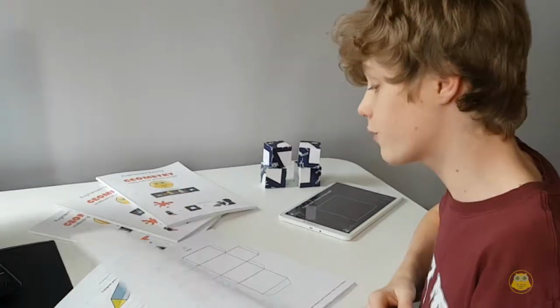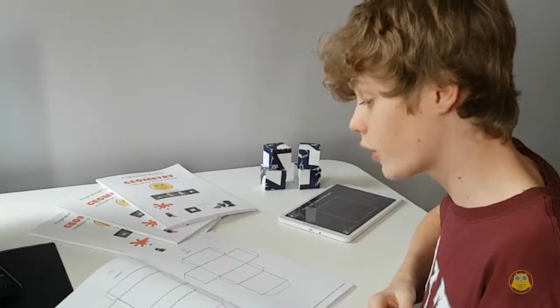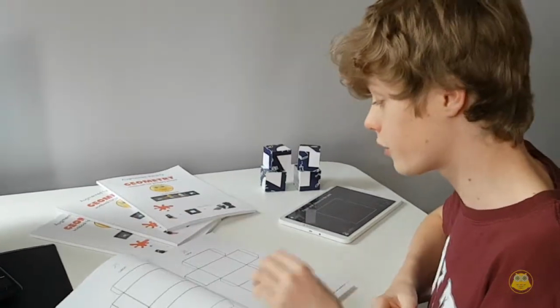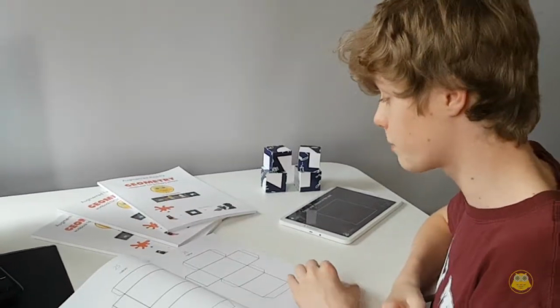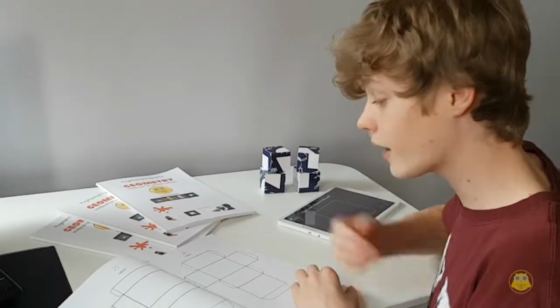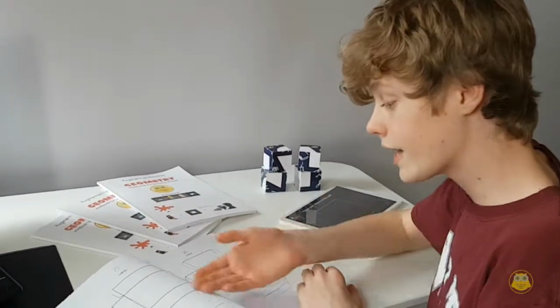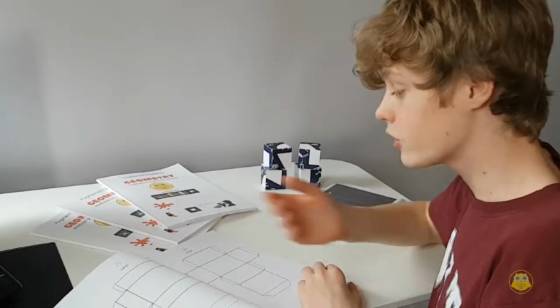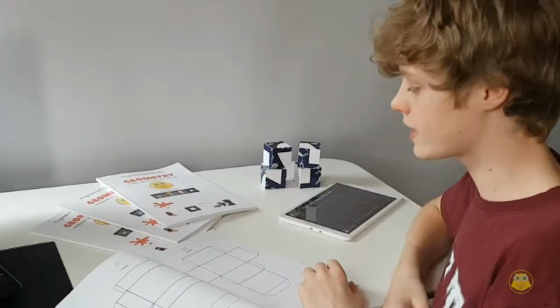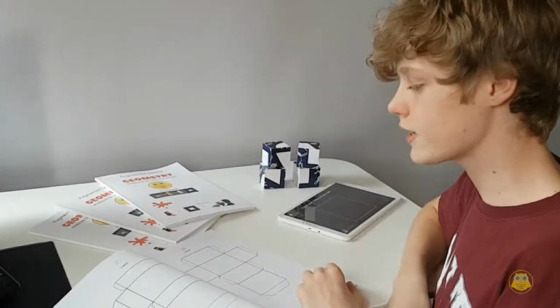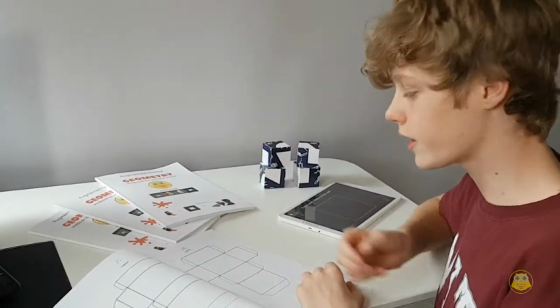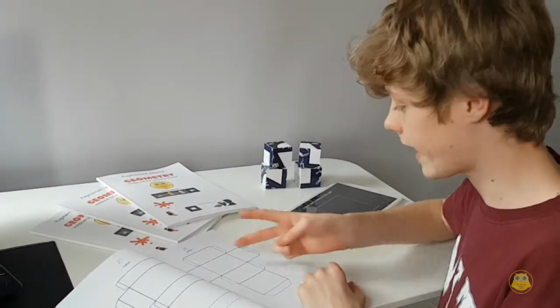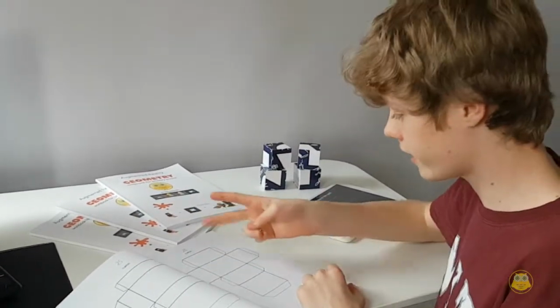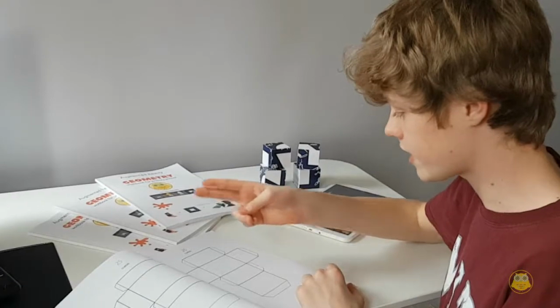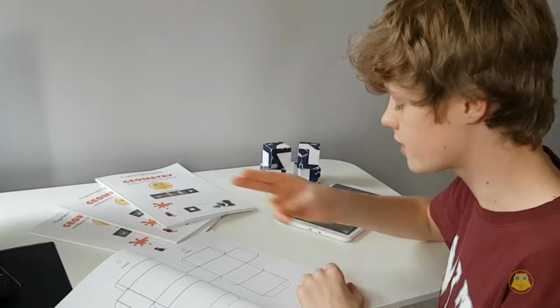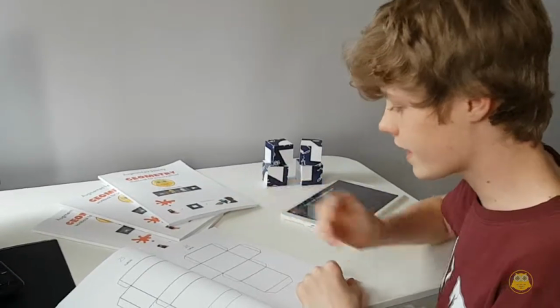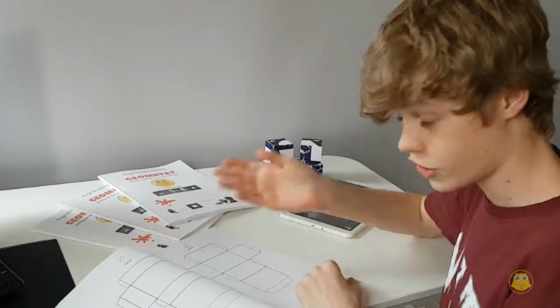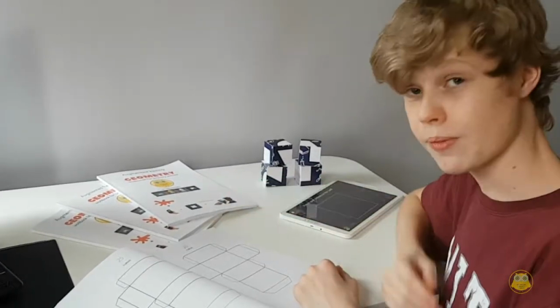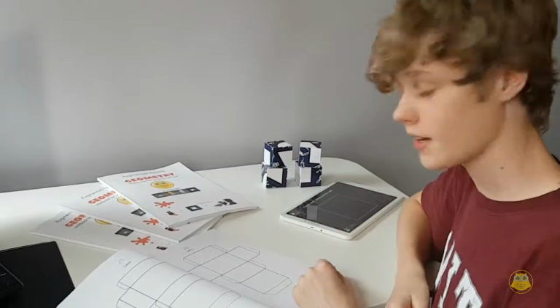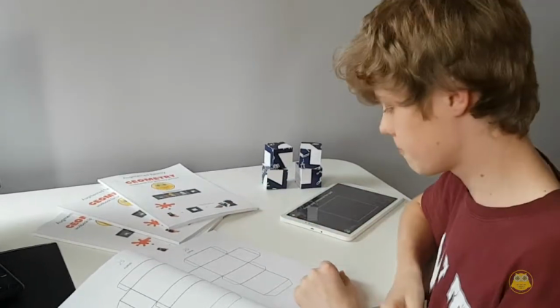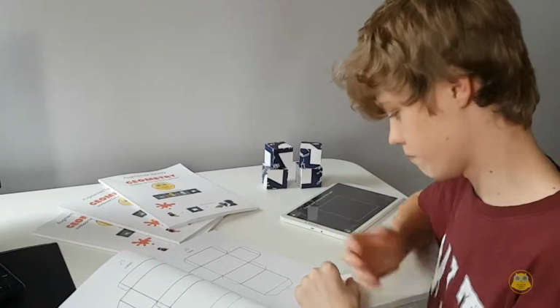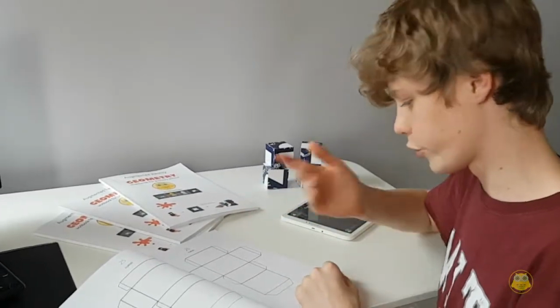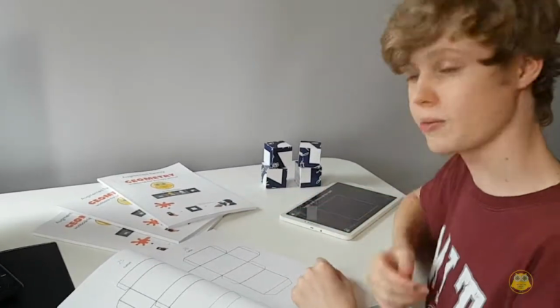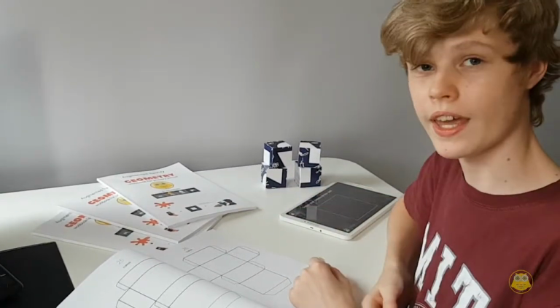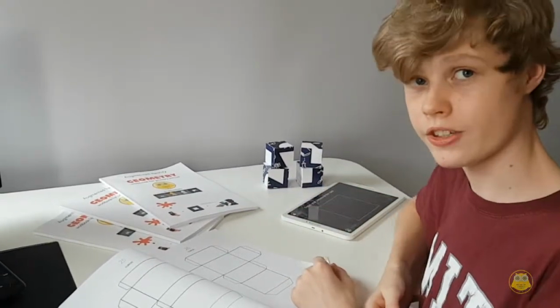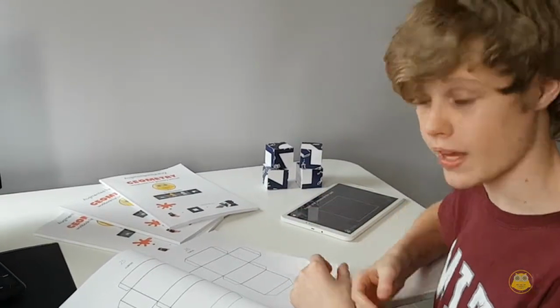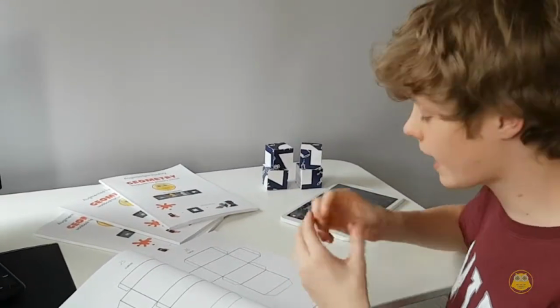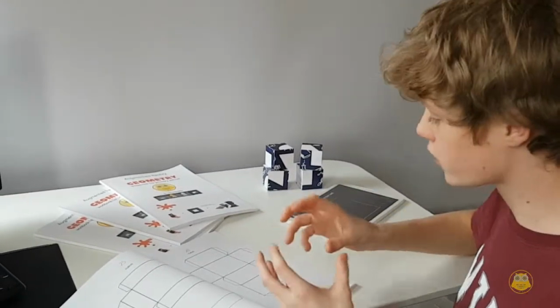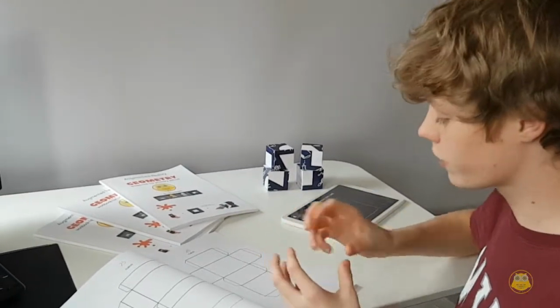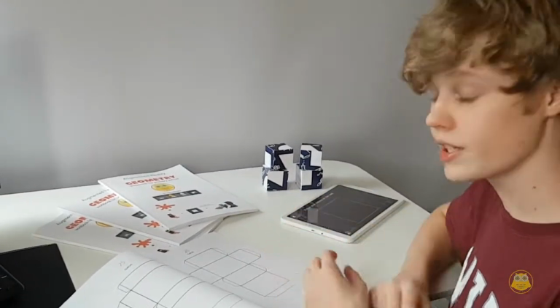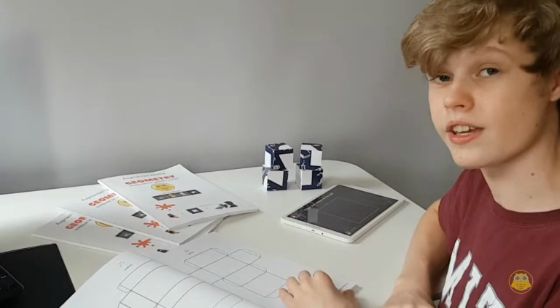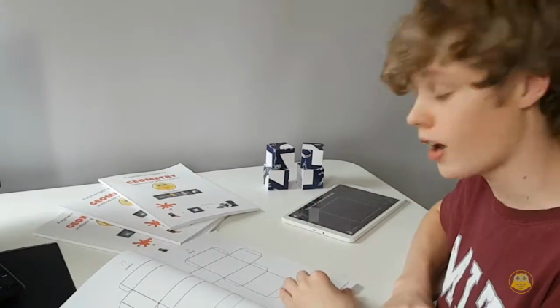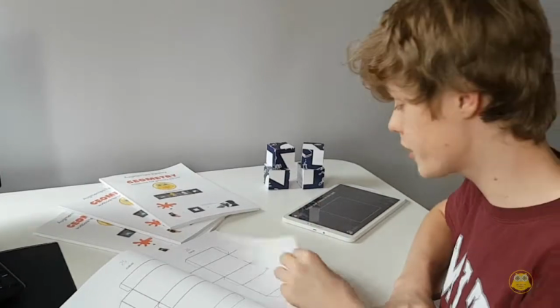If we go through the book, here you can see you can cut out the shapes and glue them together to make an actual 3D object.